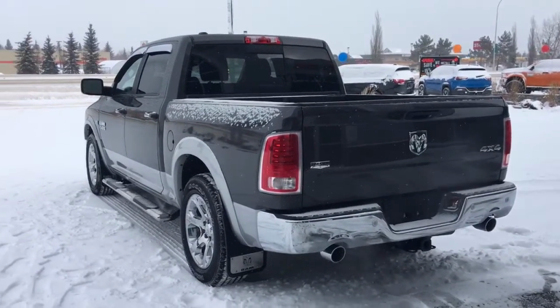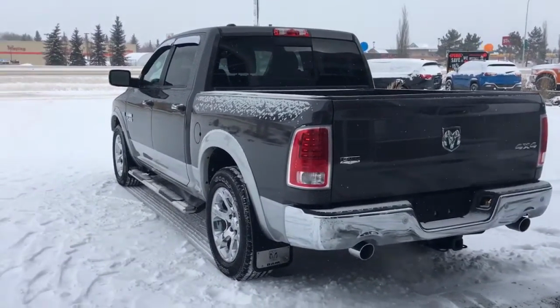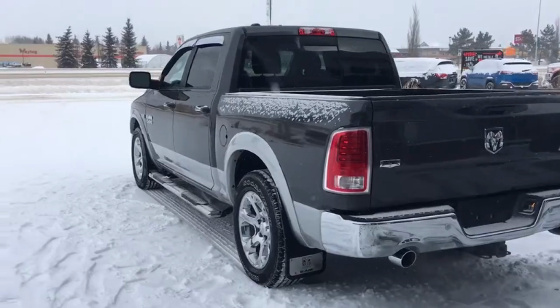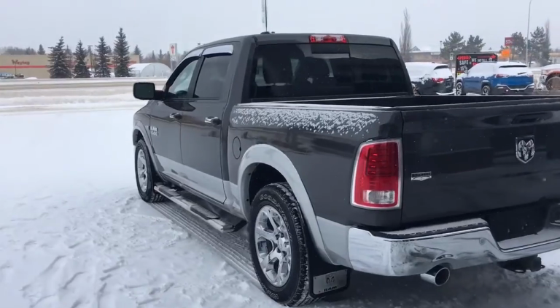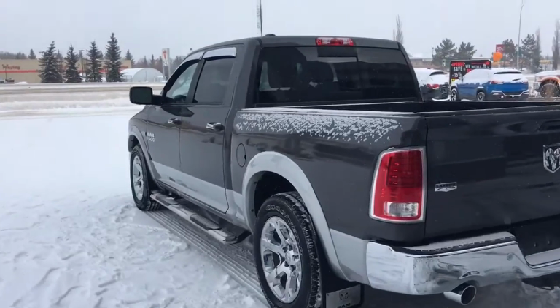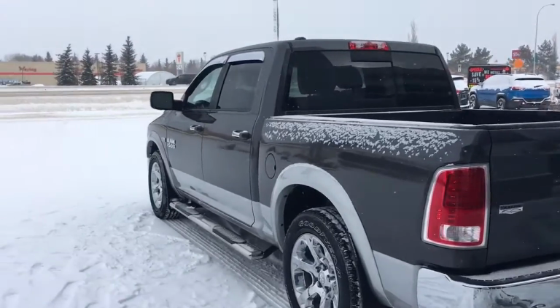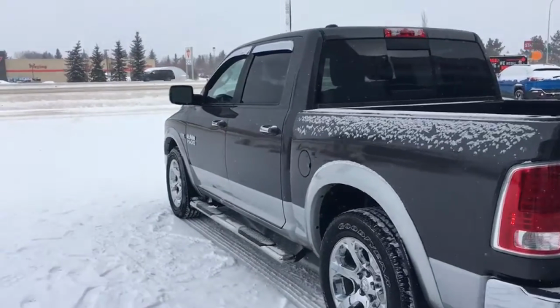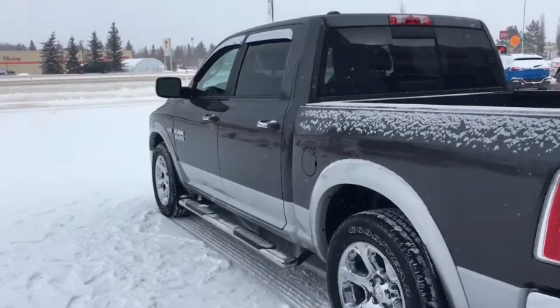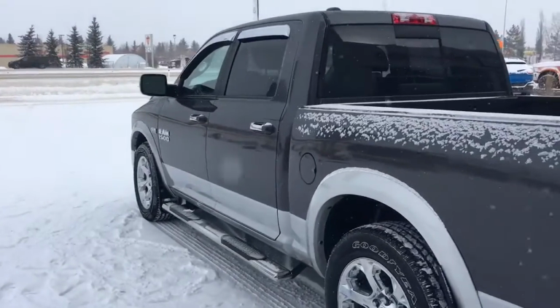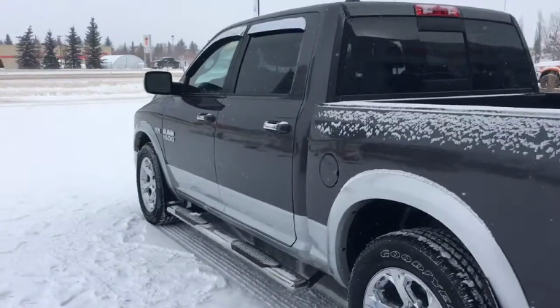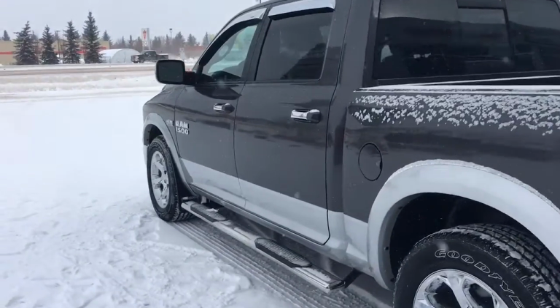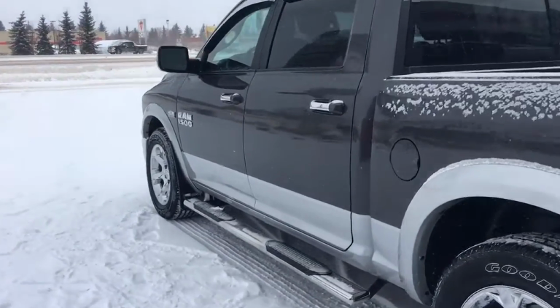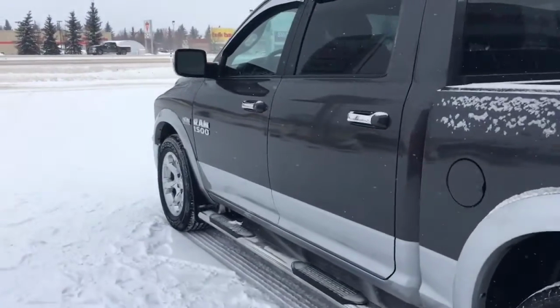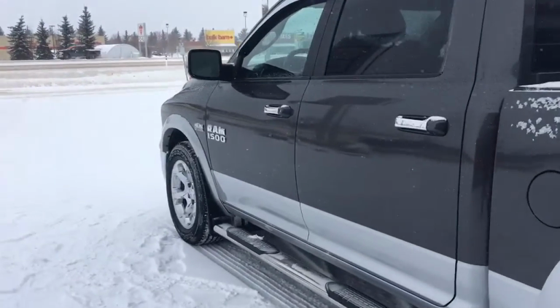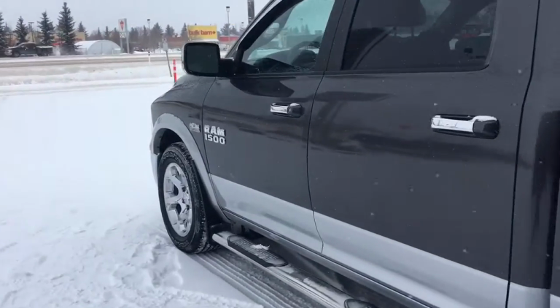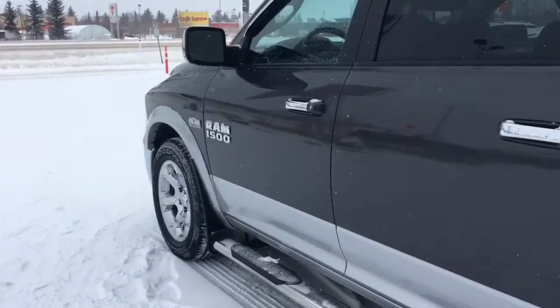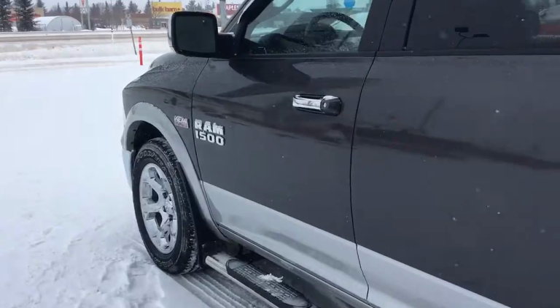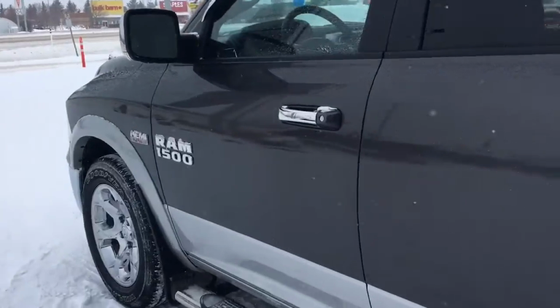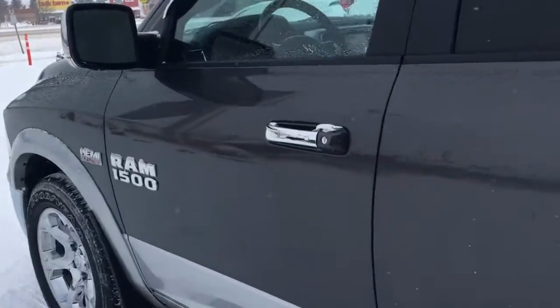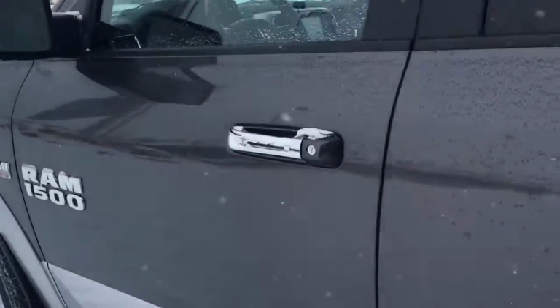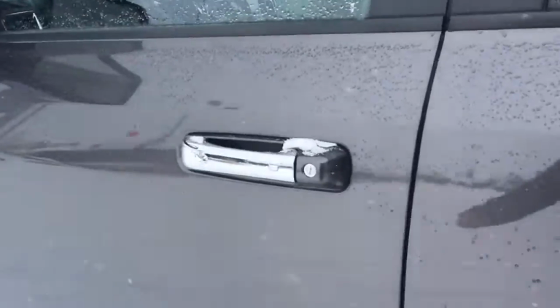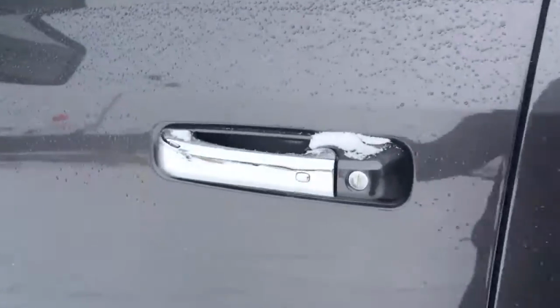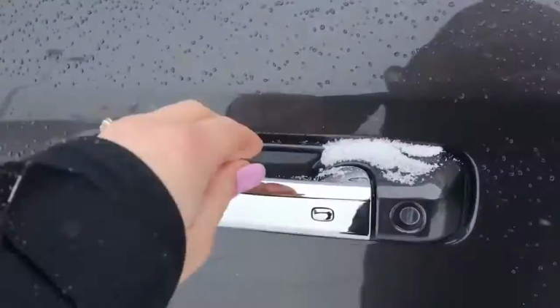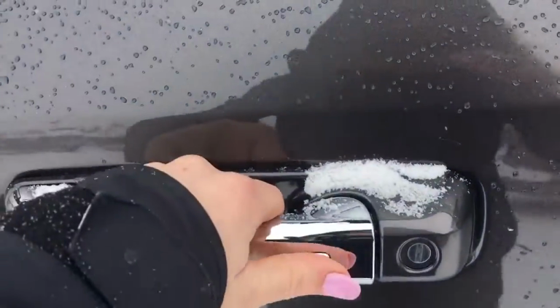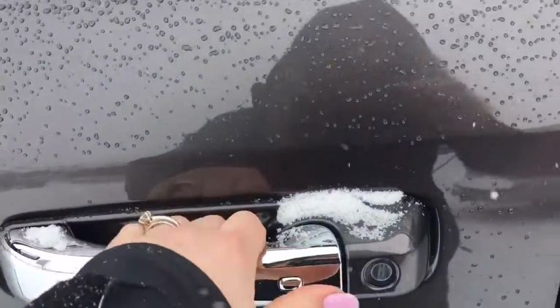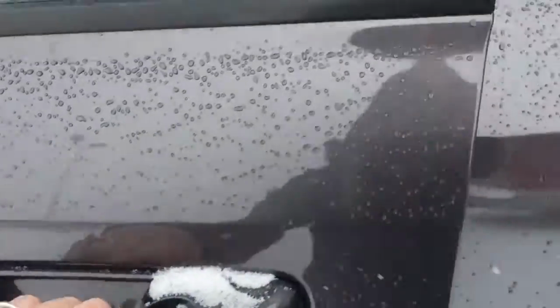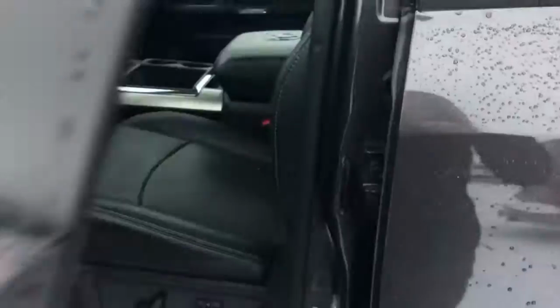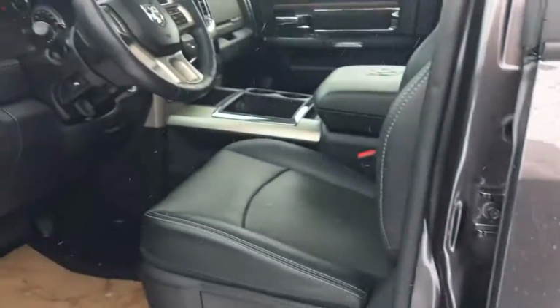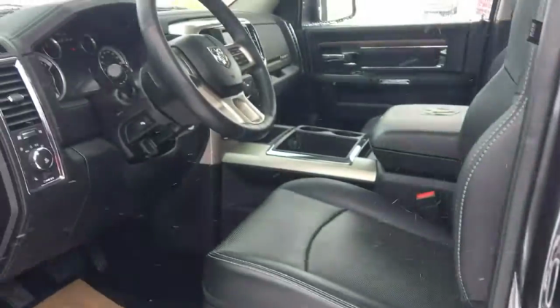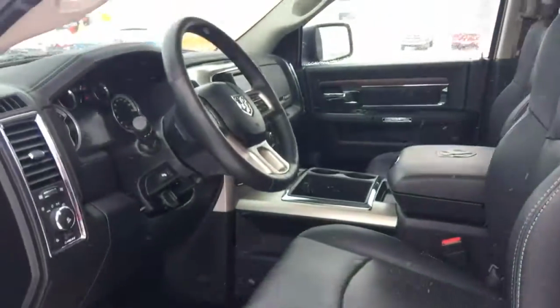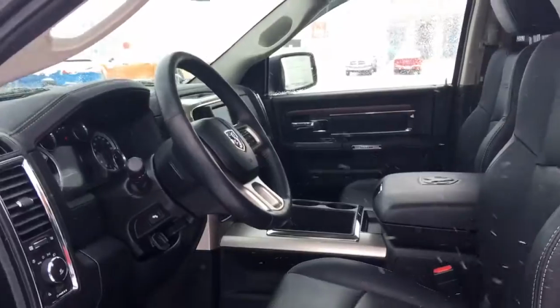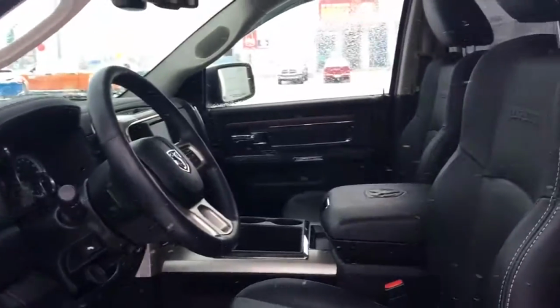I'll show you how this keyless entry works. Simply with the key in your pocket or your bag, run your finger over that button on the handle and the vehicle unlocks for you. Great feature to have.